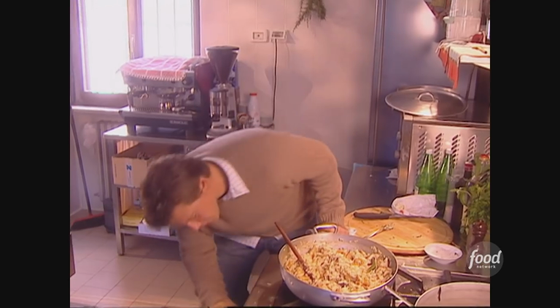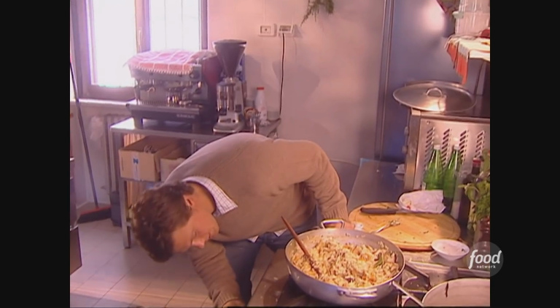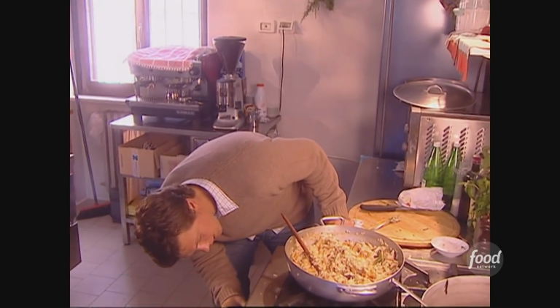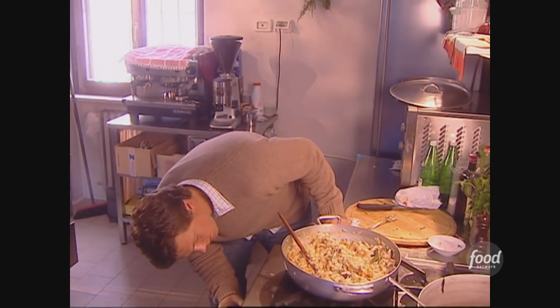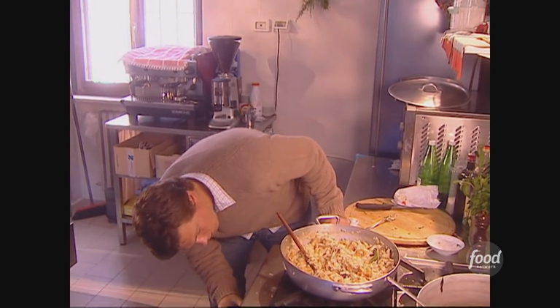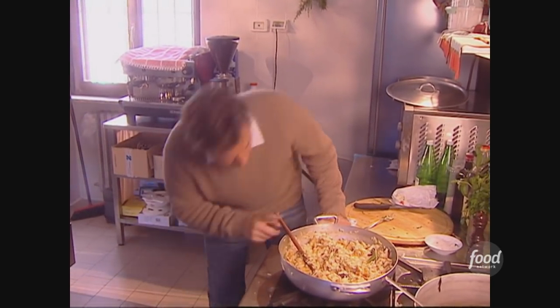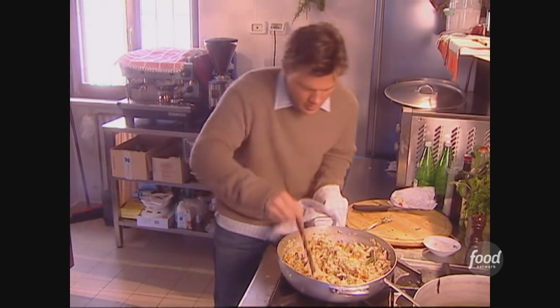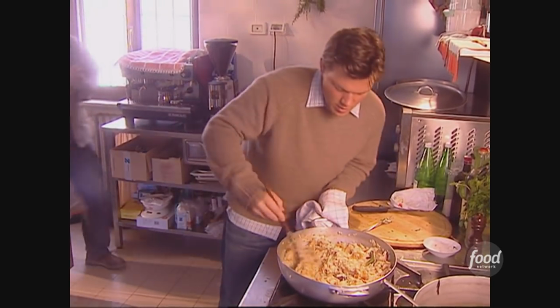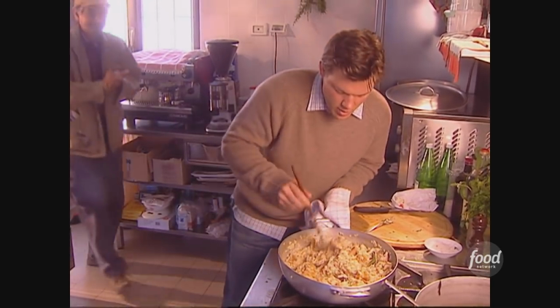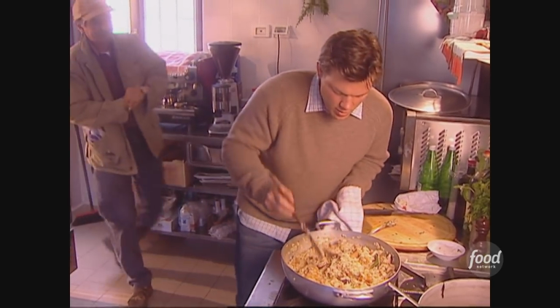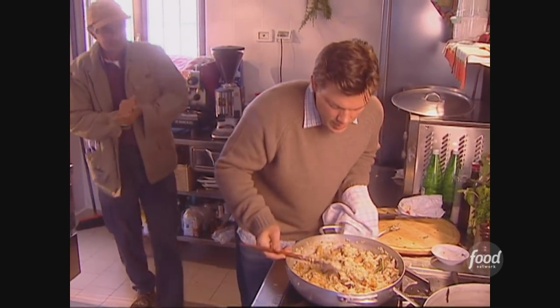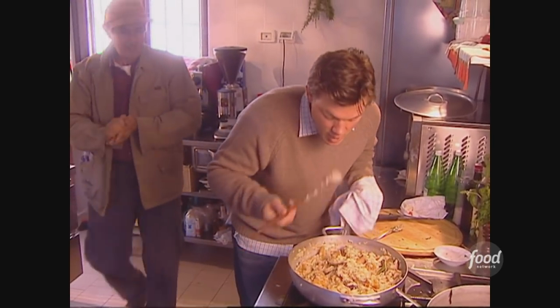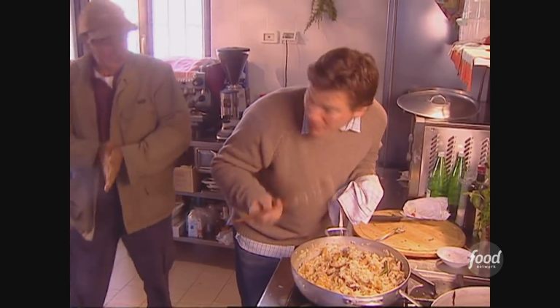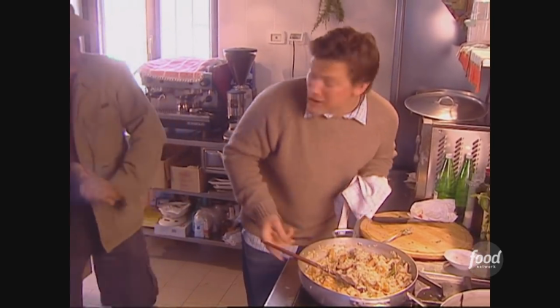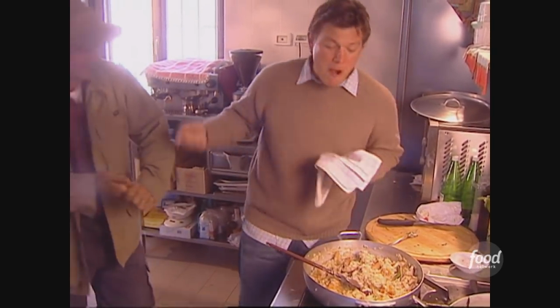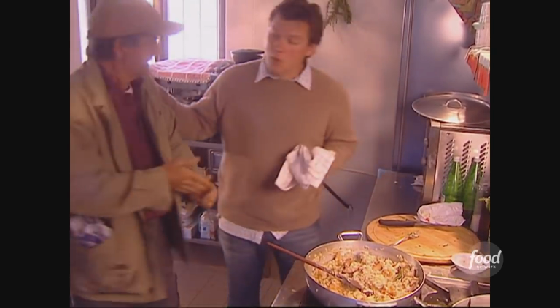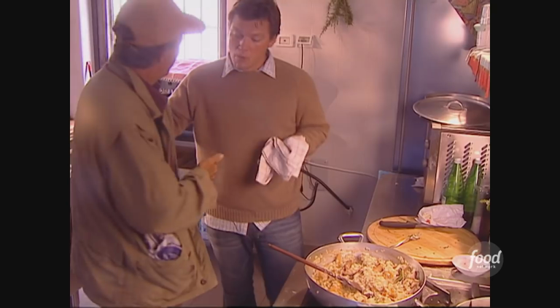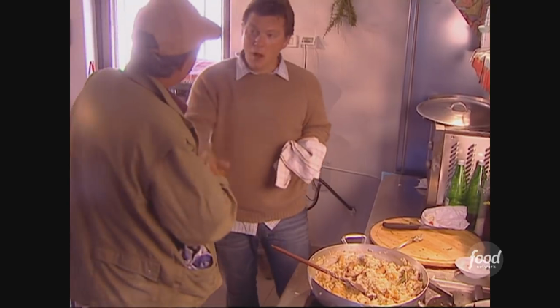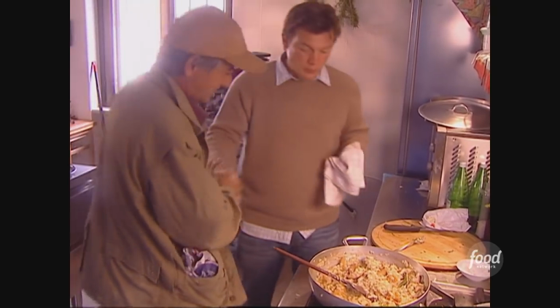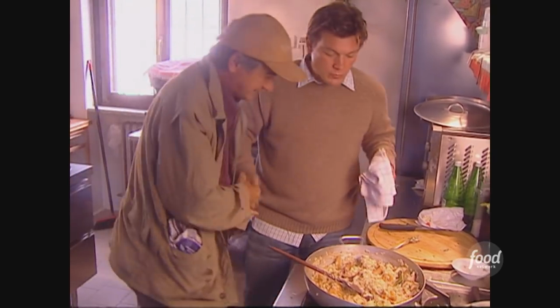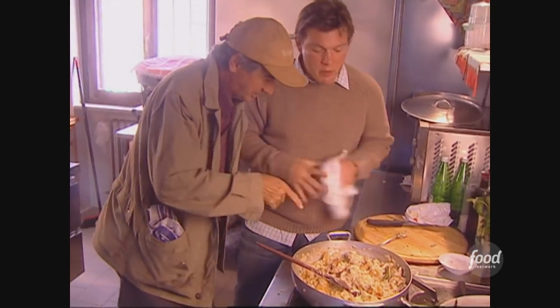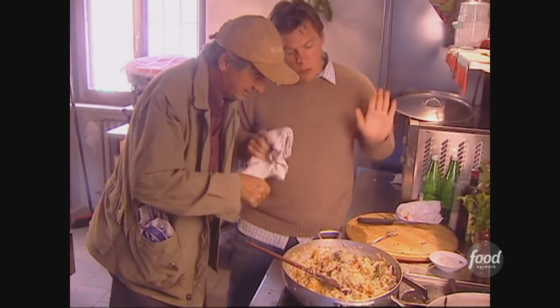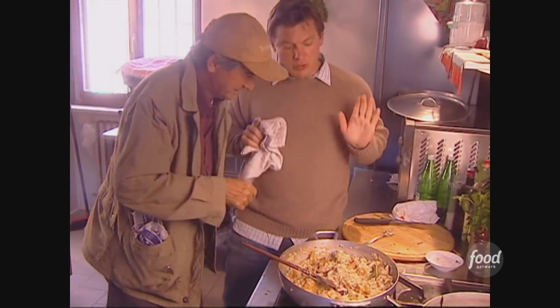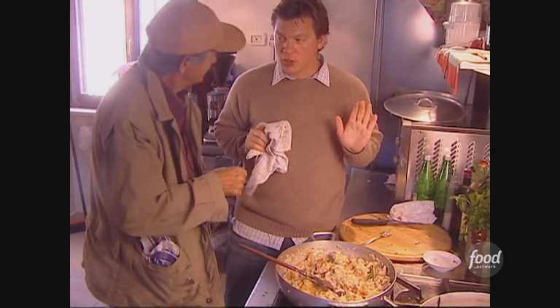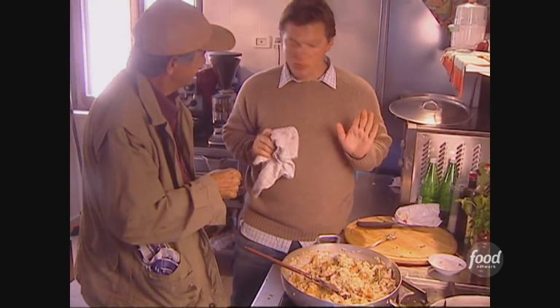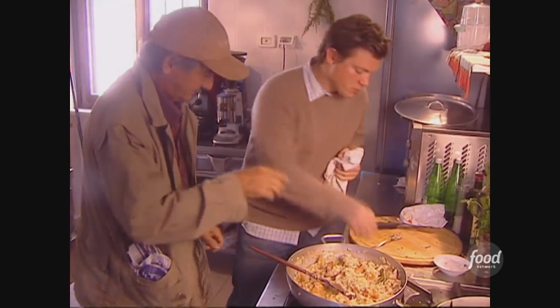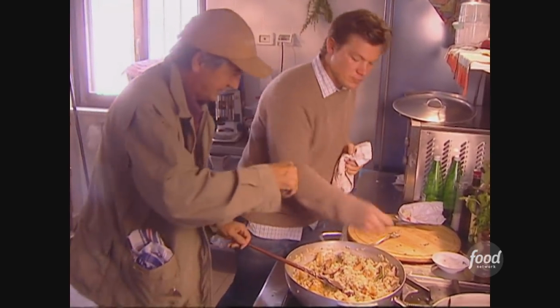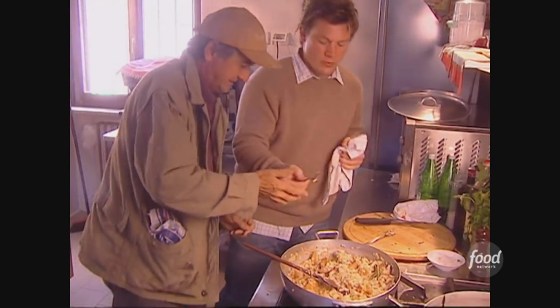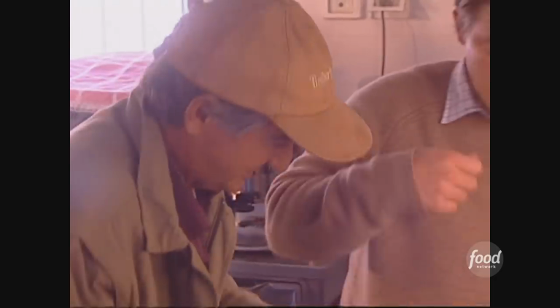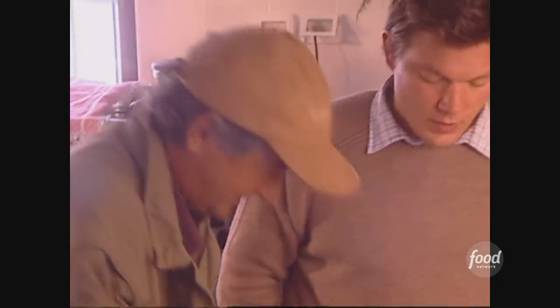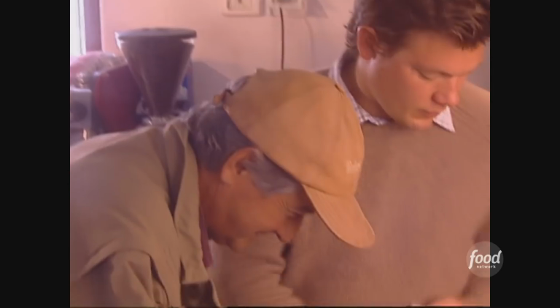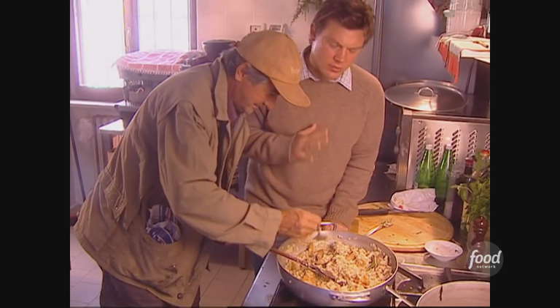This is fantastic — all the flavors are in and it tastes delicious. How are you doing? Do you taste my risotto? Go ahead, dig in, dig in. It's delicious.